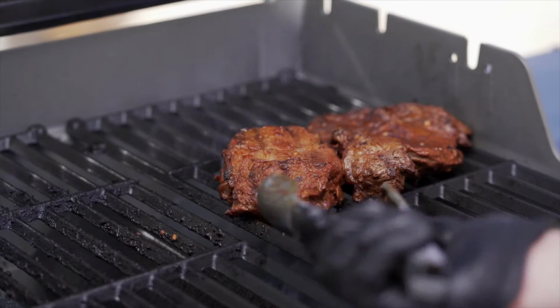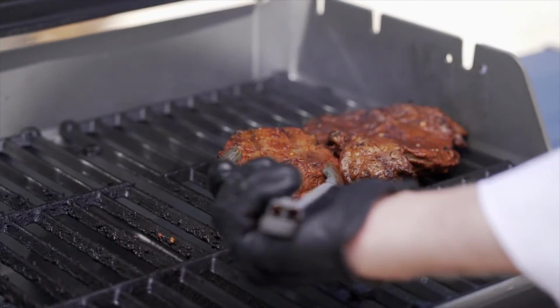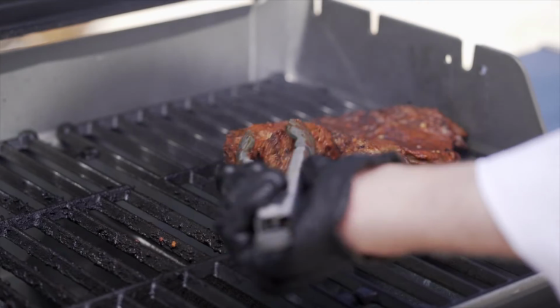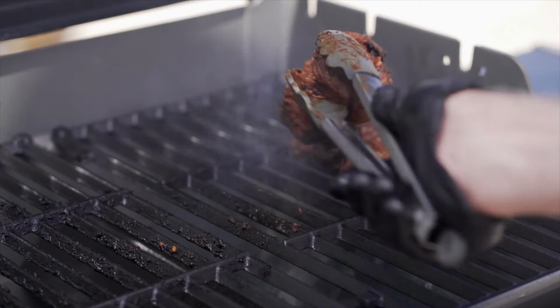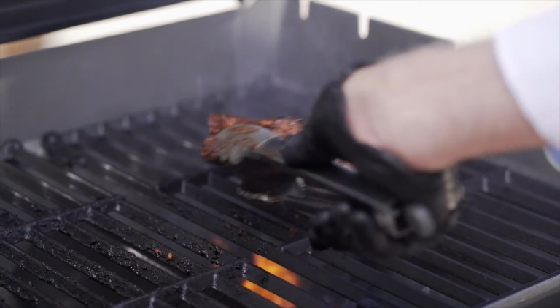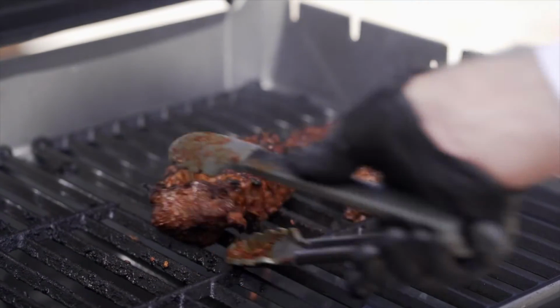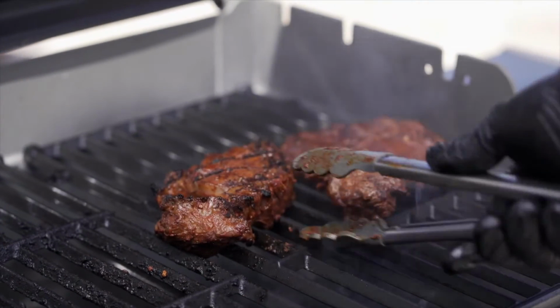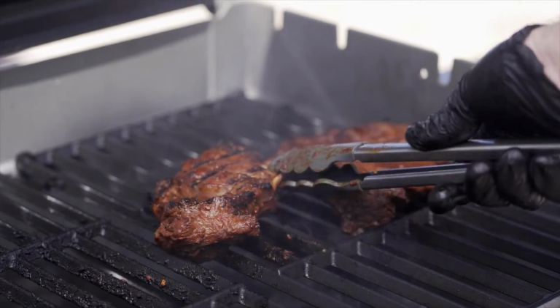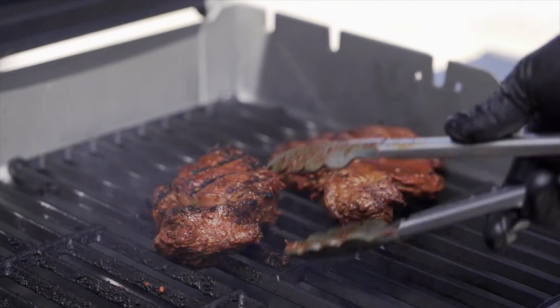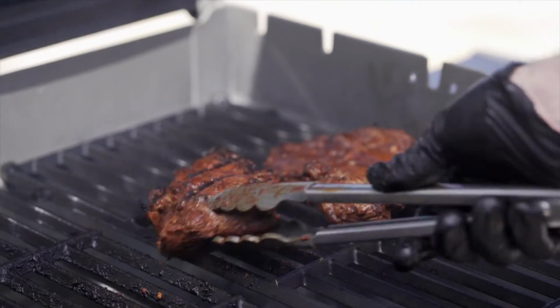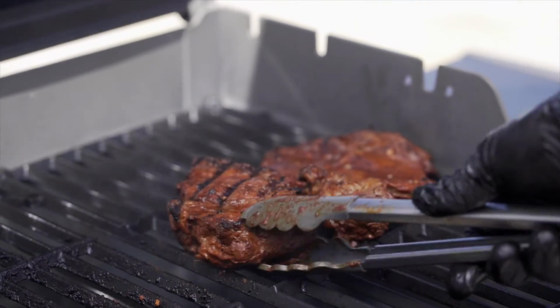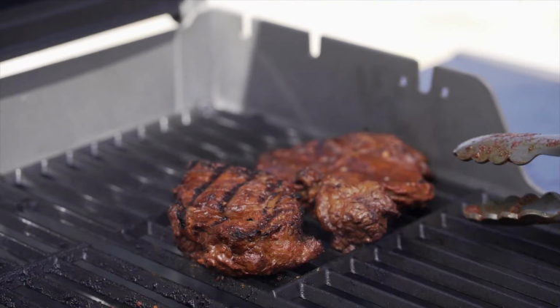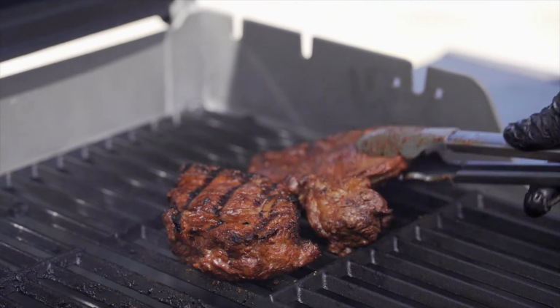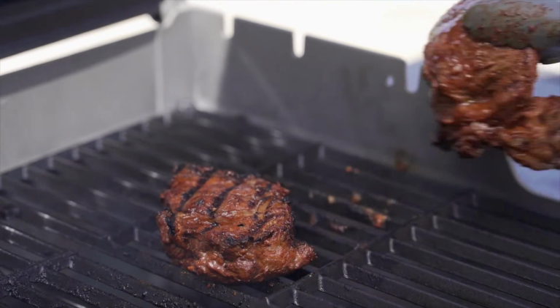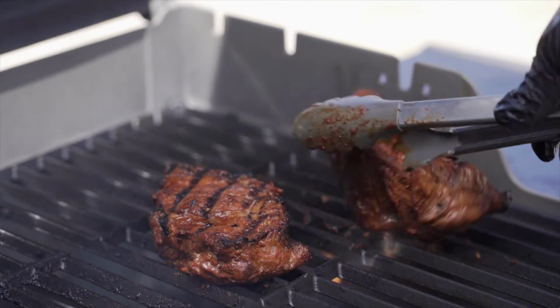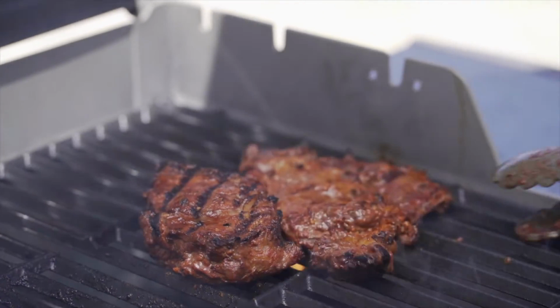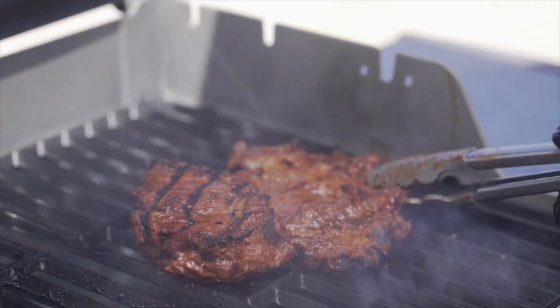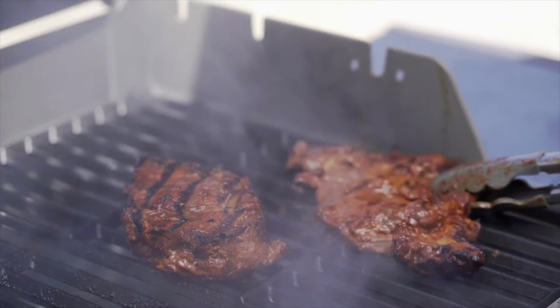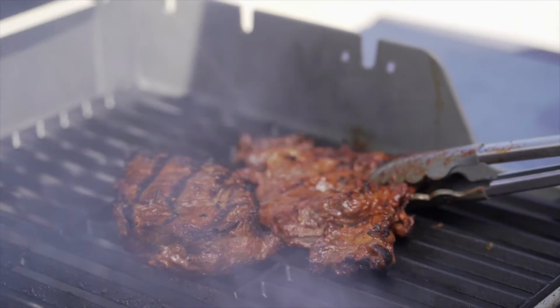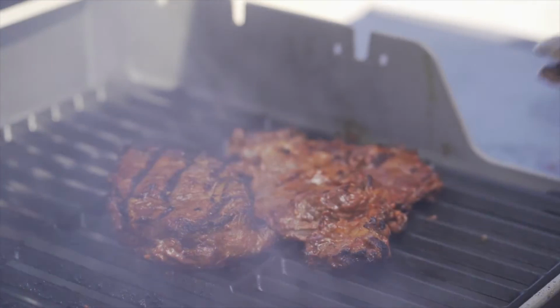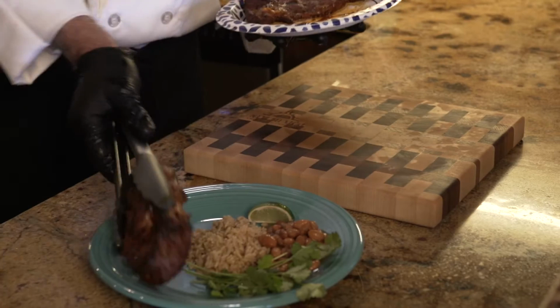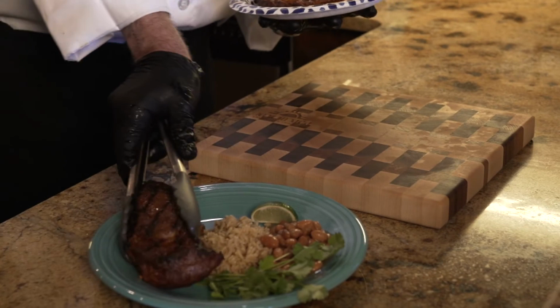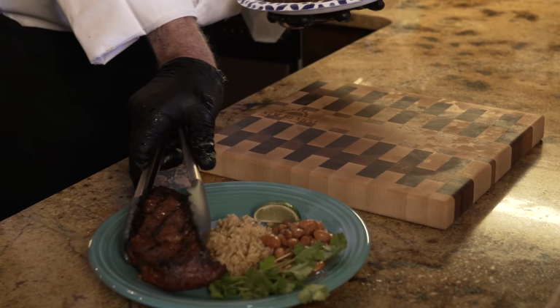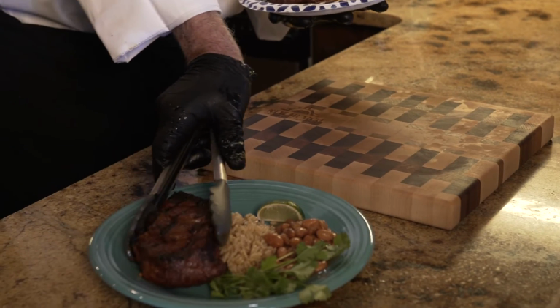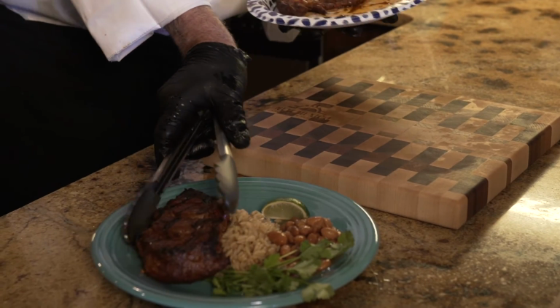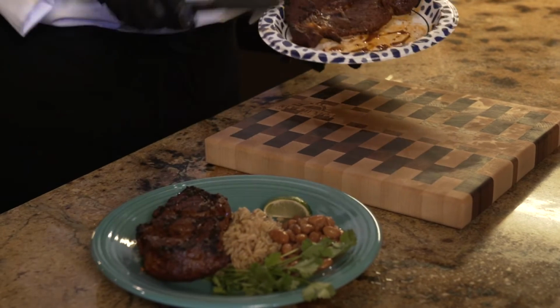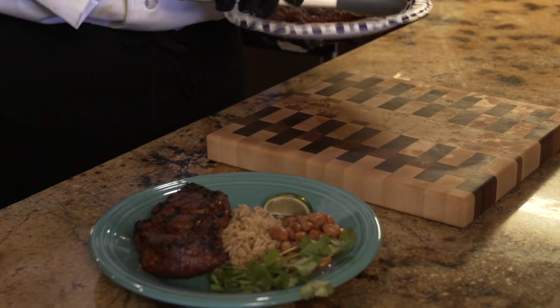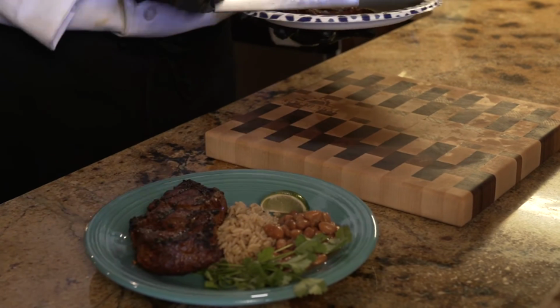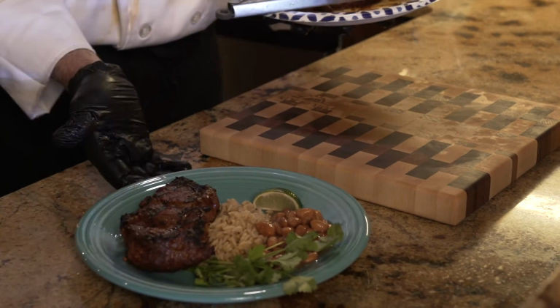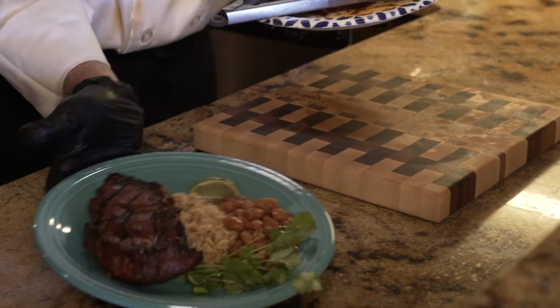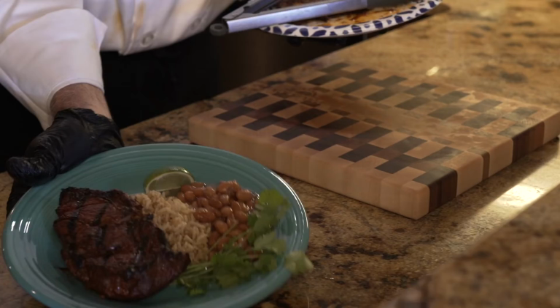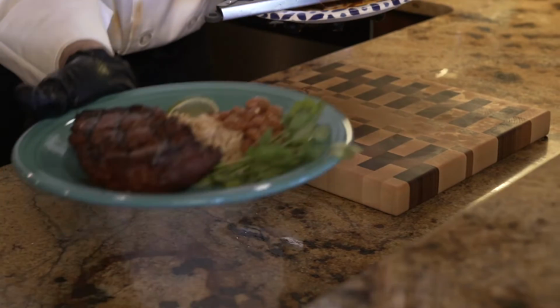Grill the steak to about 125 degrees internal temperature for medium-rare — a little more or less depending on your preferences. It's best to let the steak rest for a few minutes before service, but serve hot.